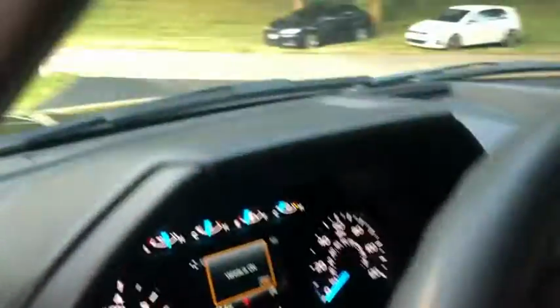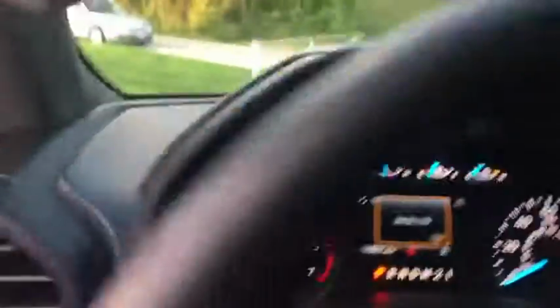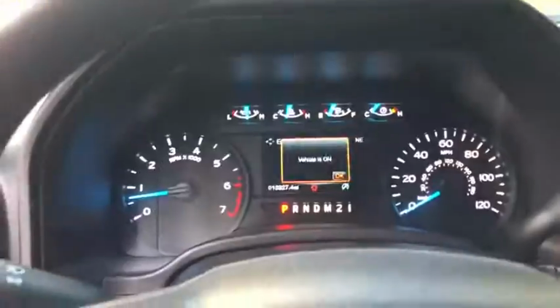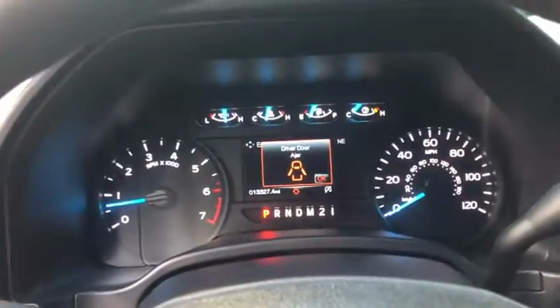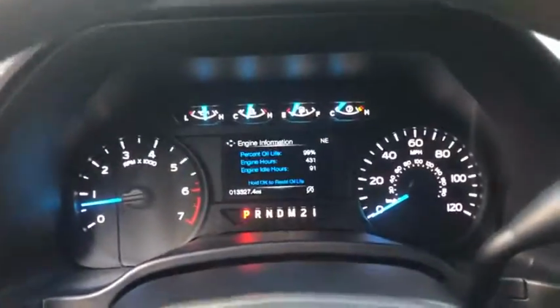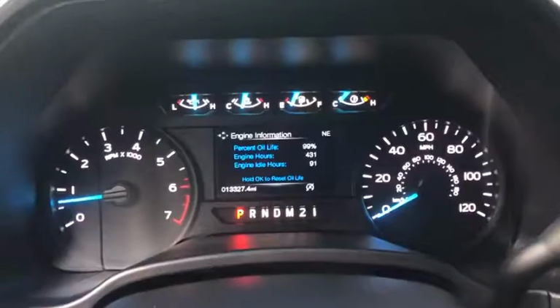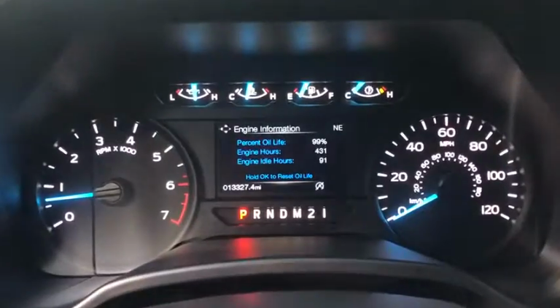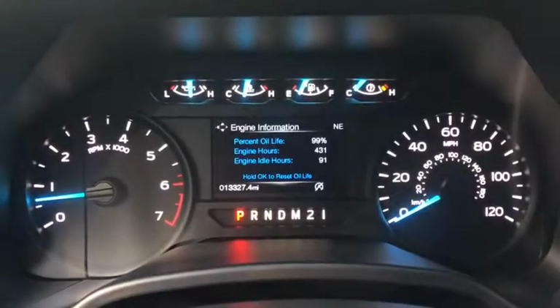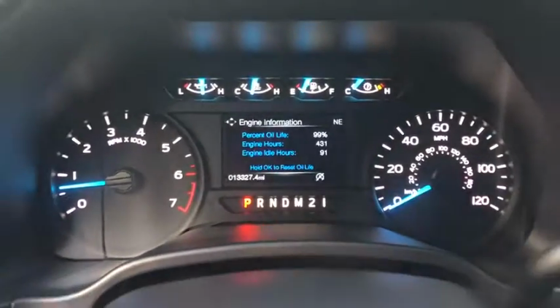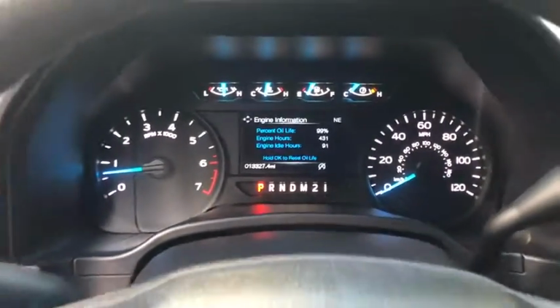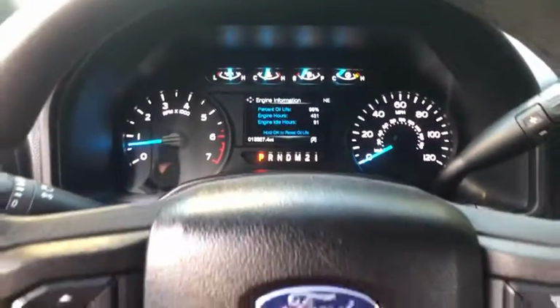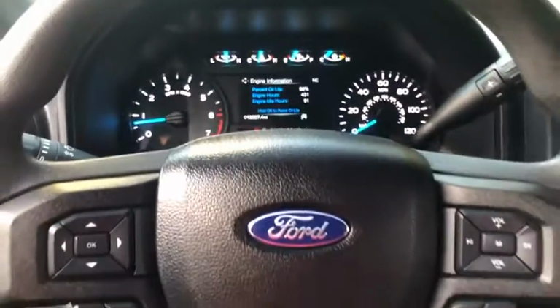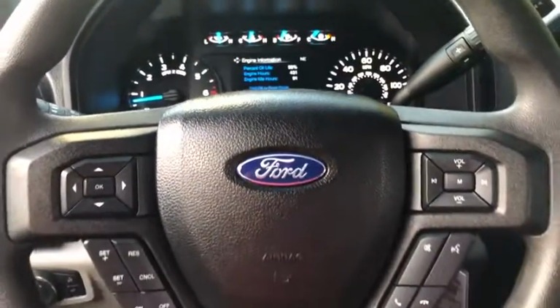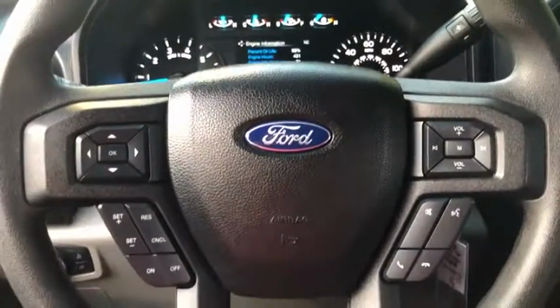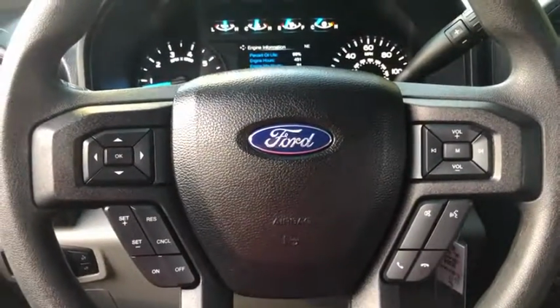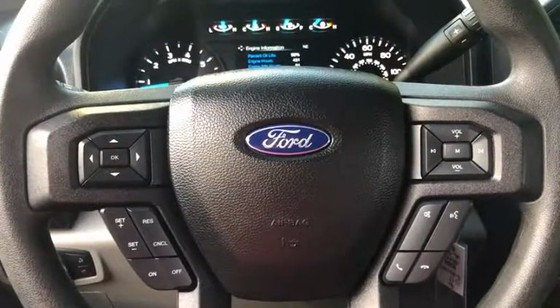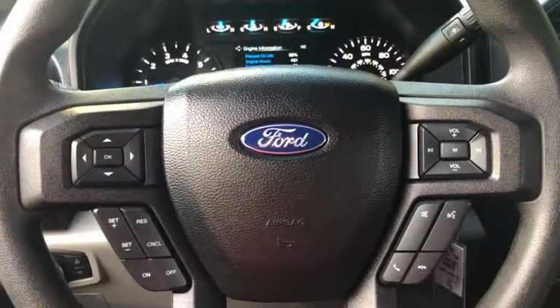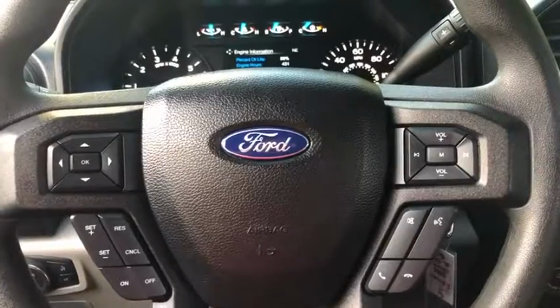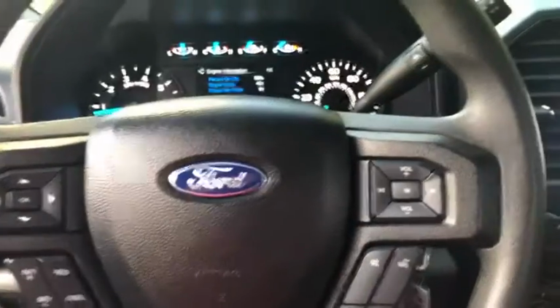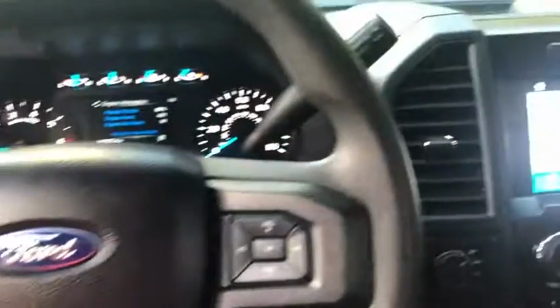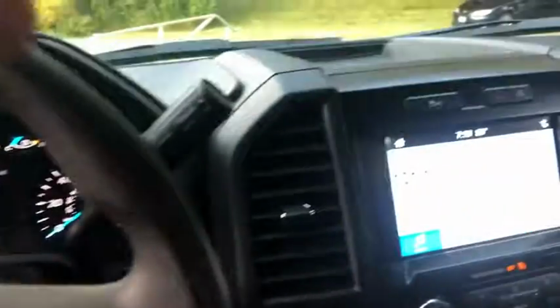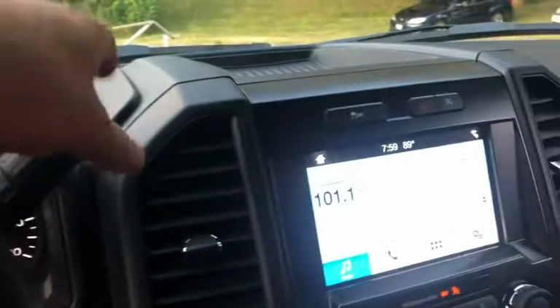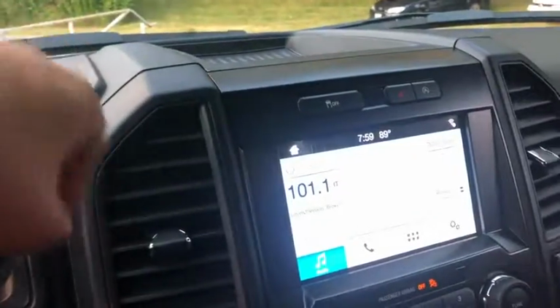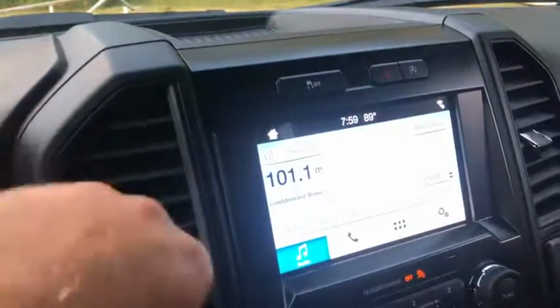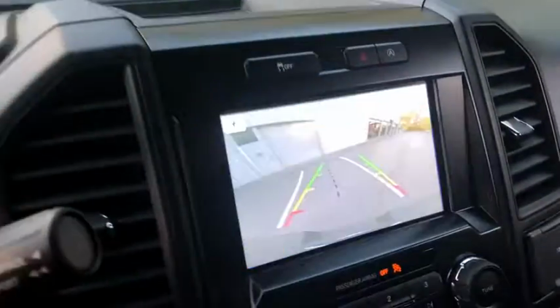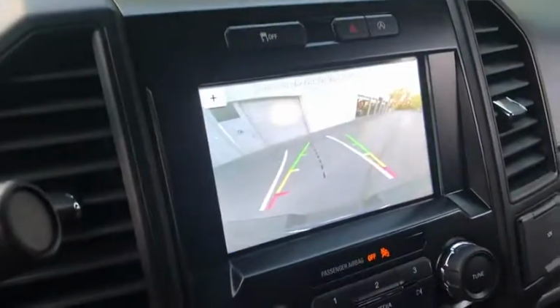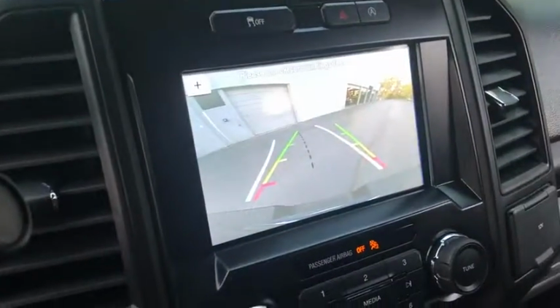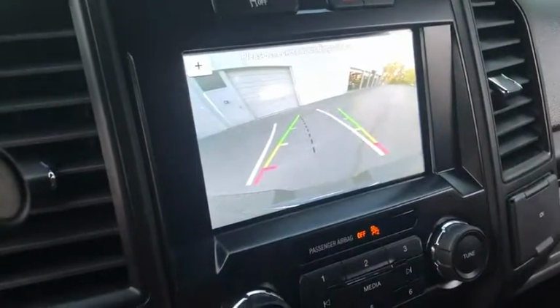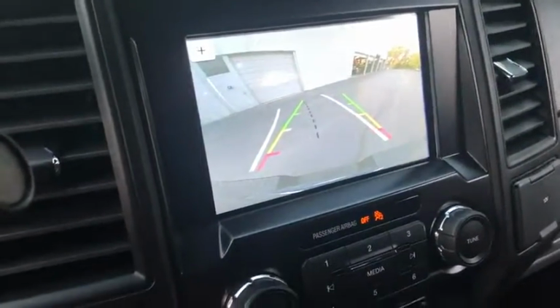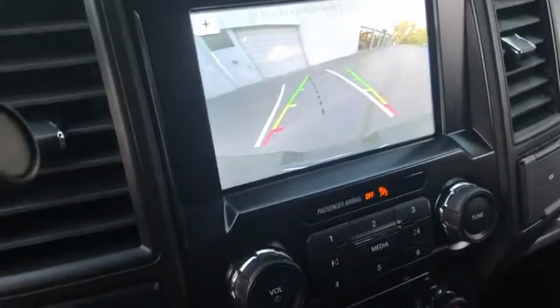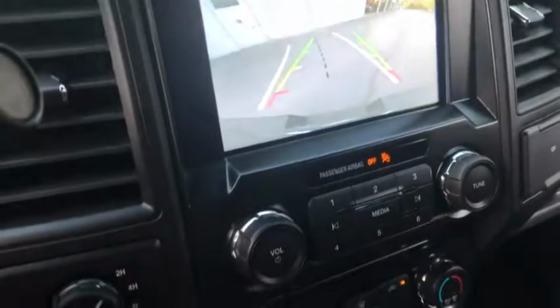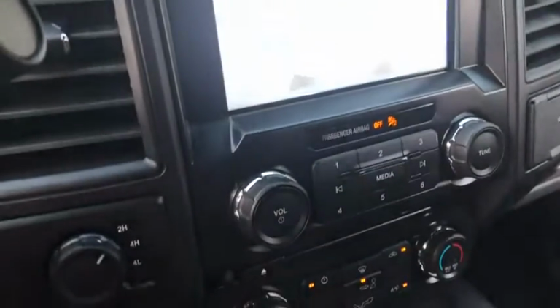AM-FM stereo radio, auto-off headlights, rear defrost, fog lamps, electronic stability control, power door locks, power windows, side head airbag, MP3 player. Your new ride is just a phone call away.